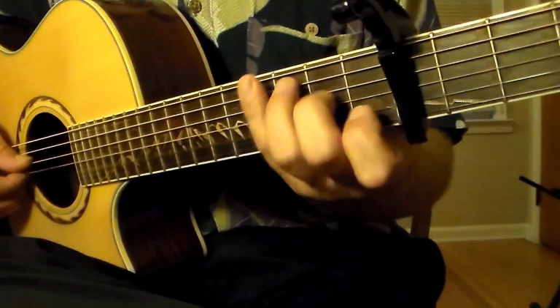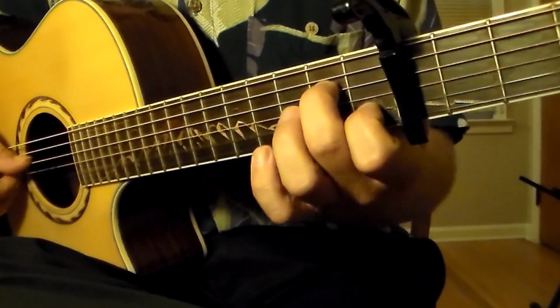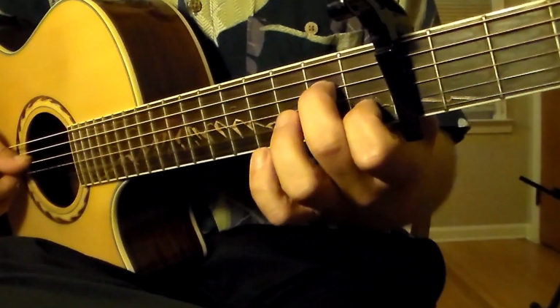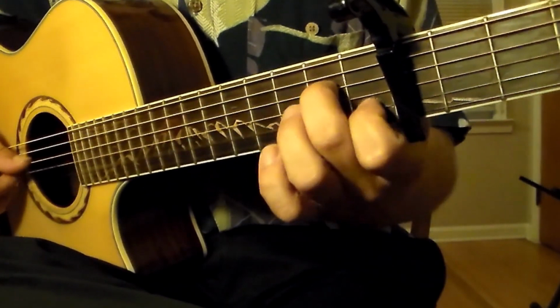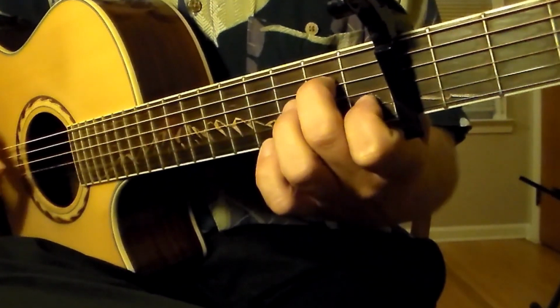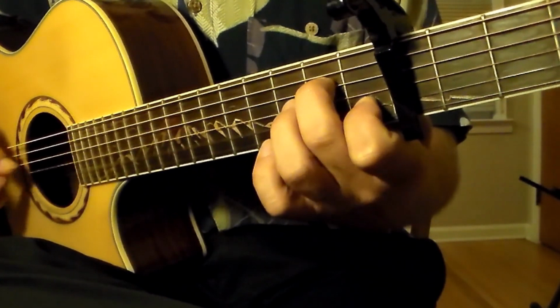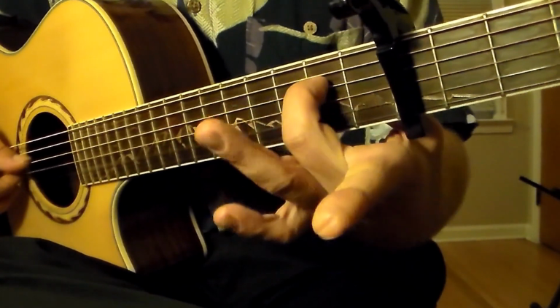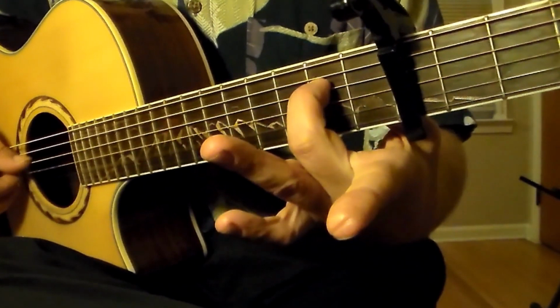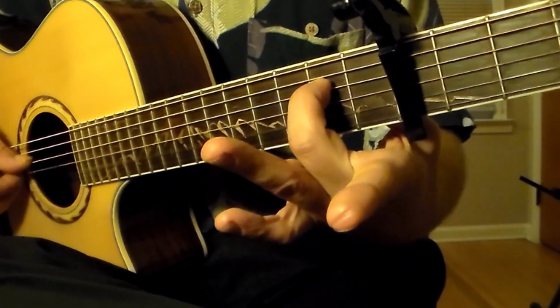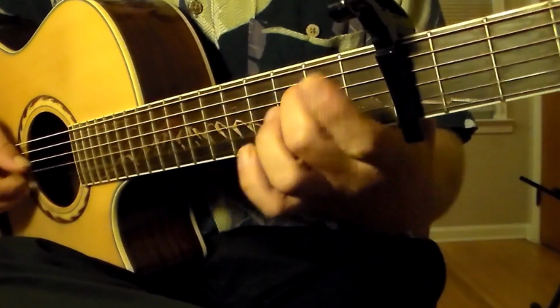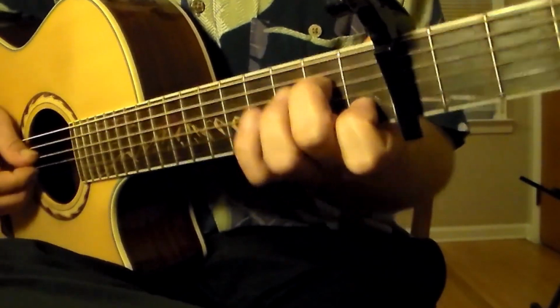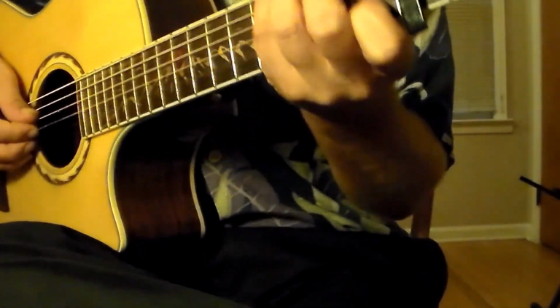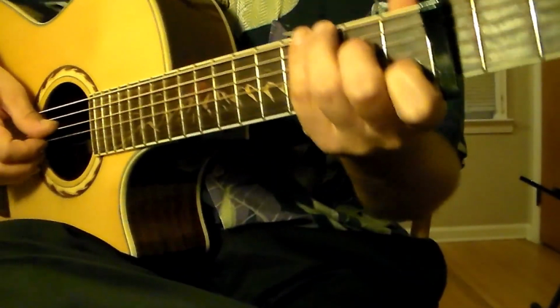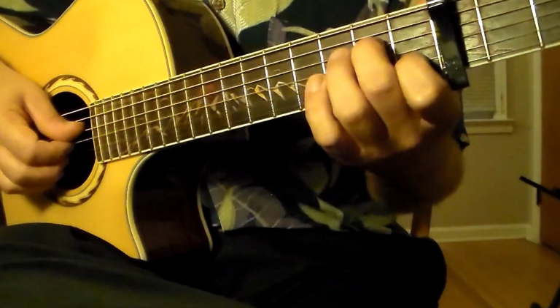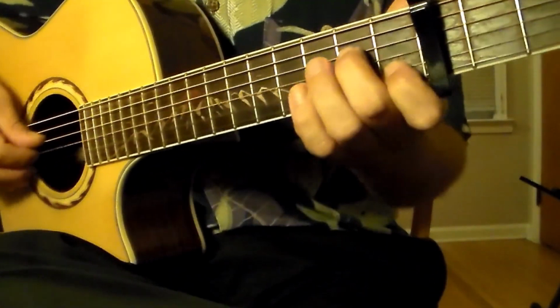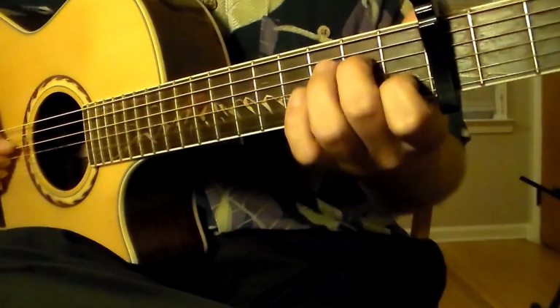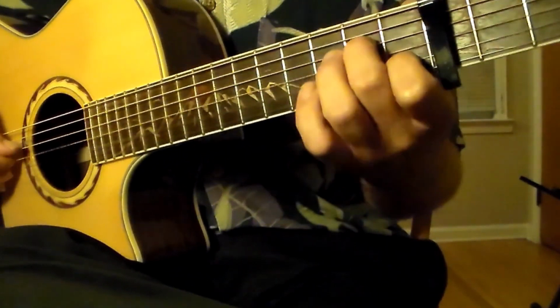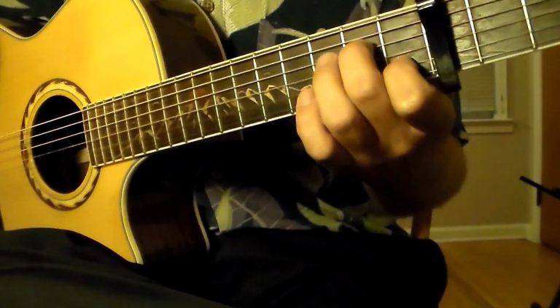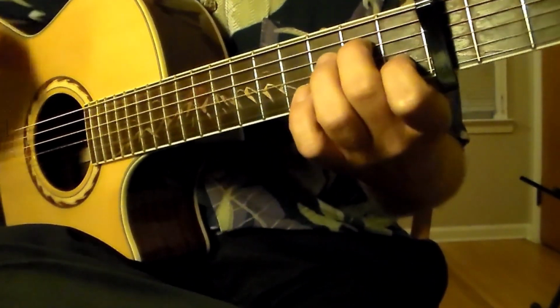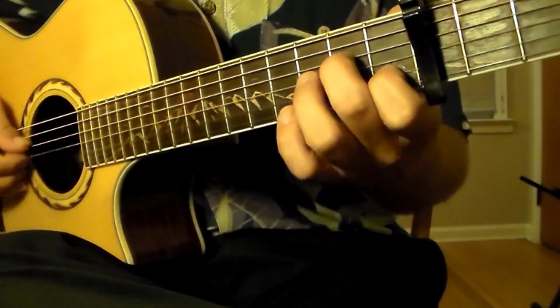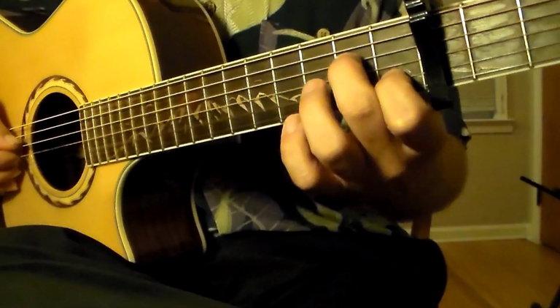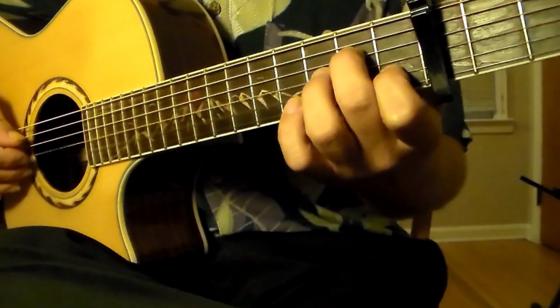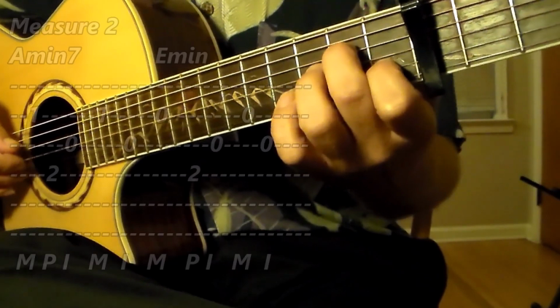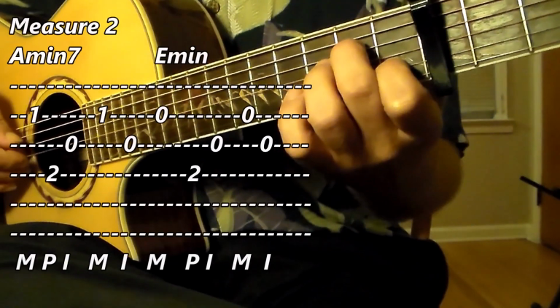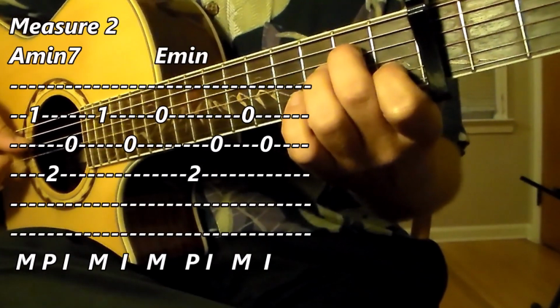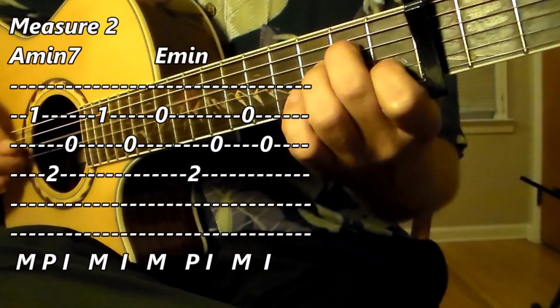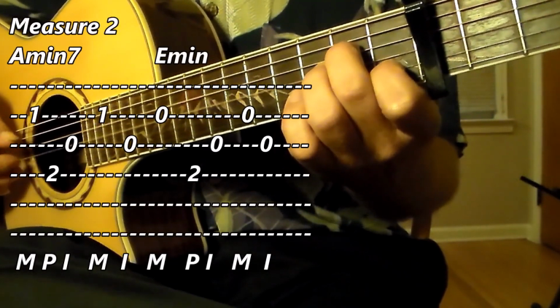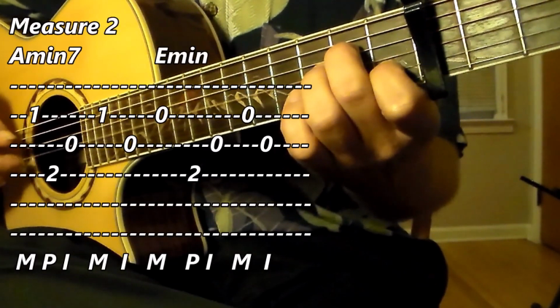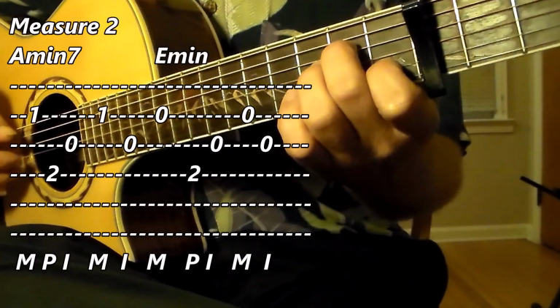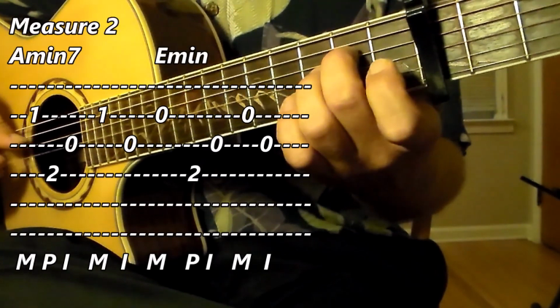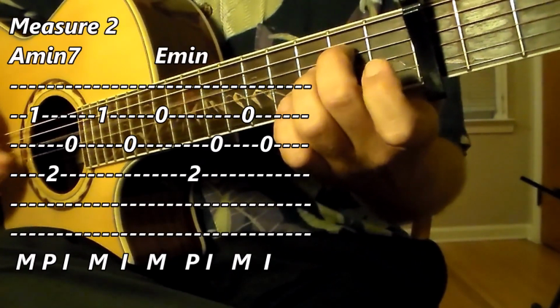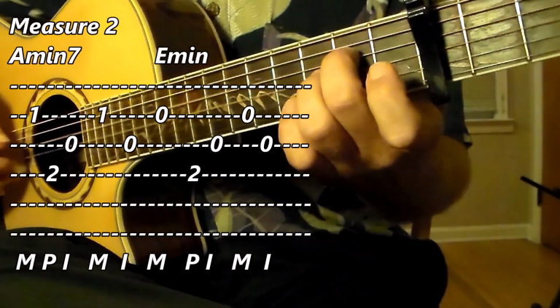So the picking pattern is the same on the A minor 7 and the E minor. I will play all of measure two in slow motion. Three, four. One, two, three, four.